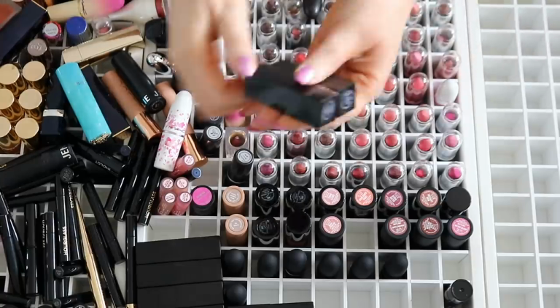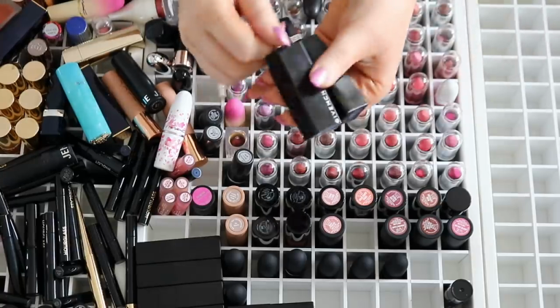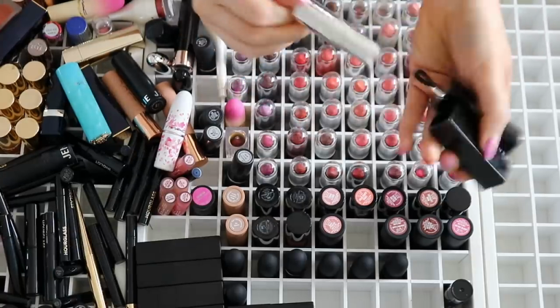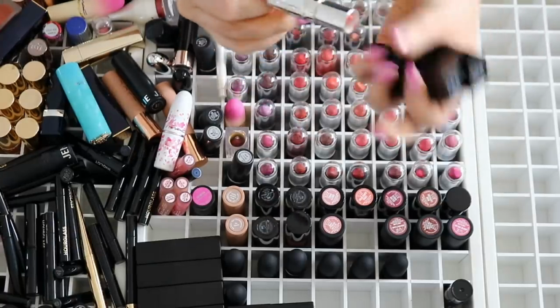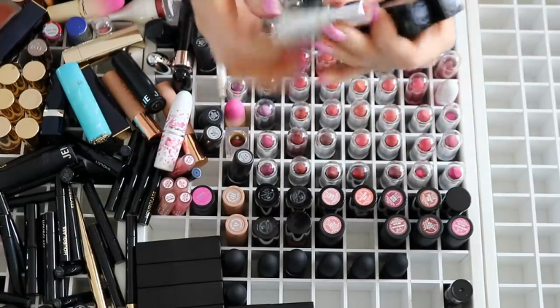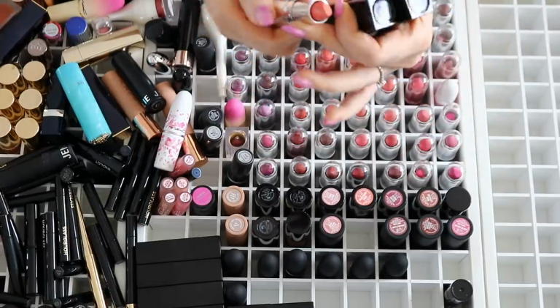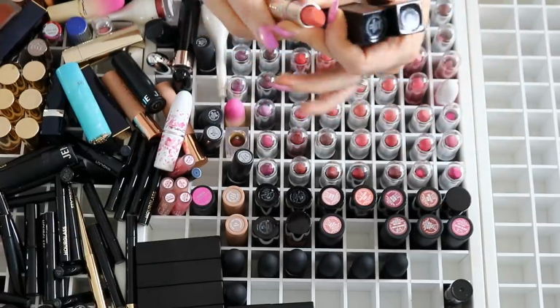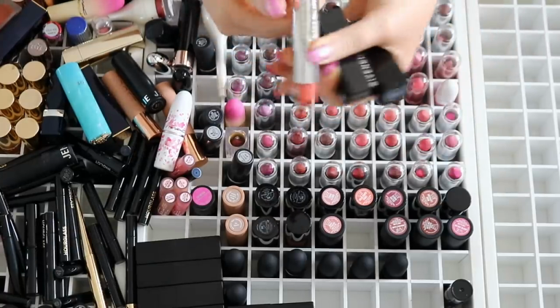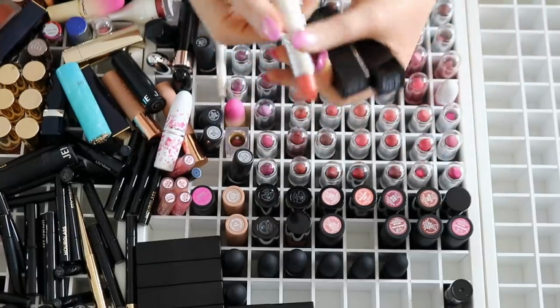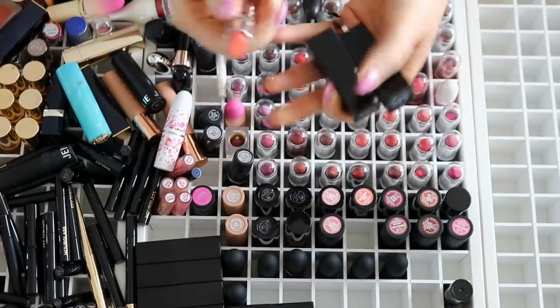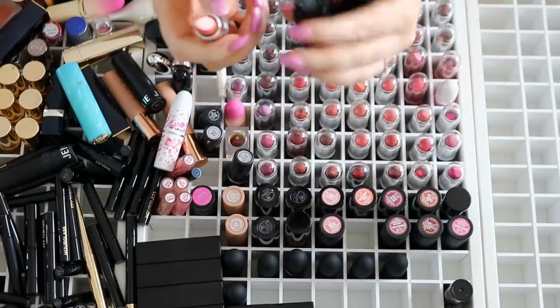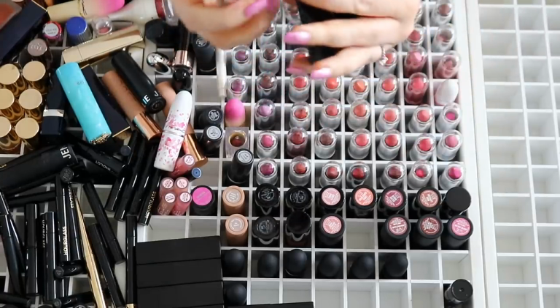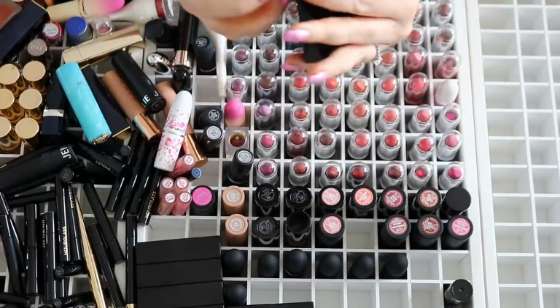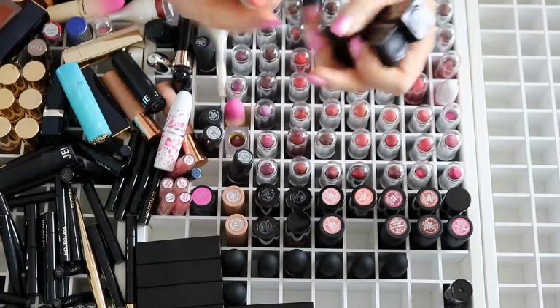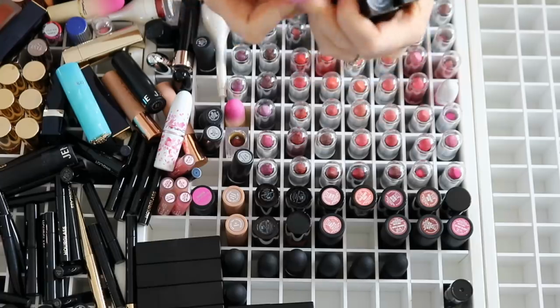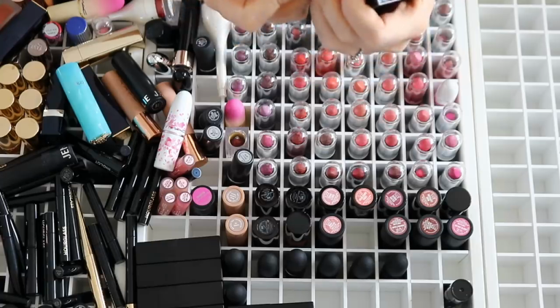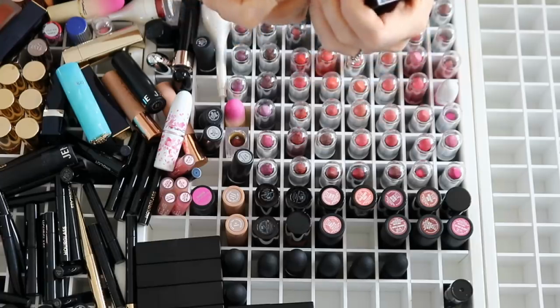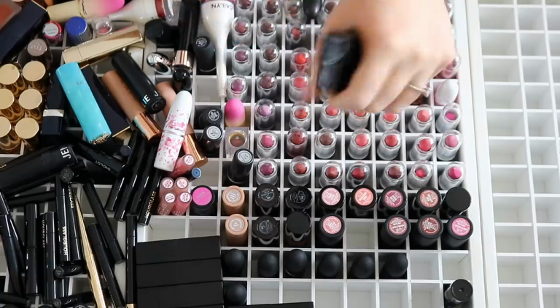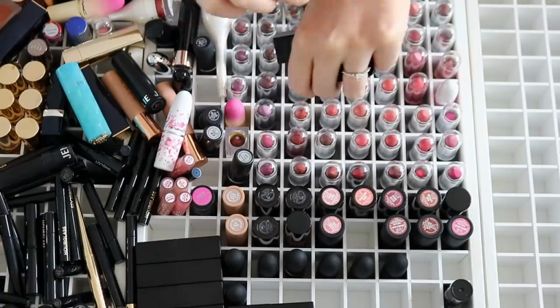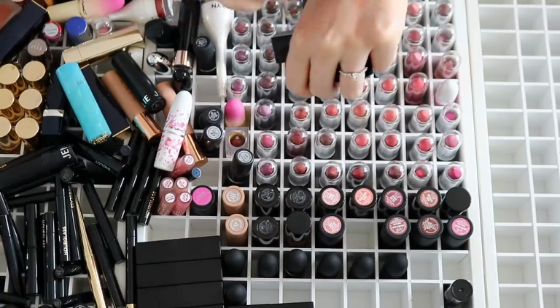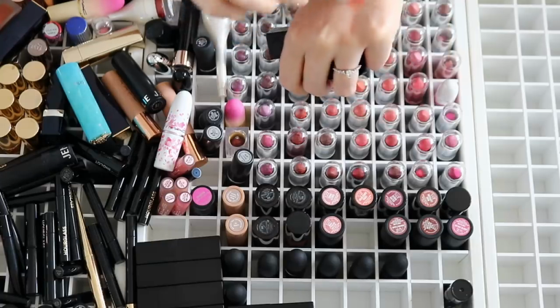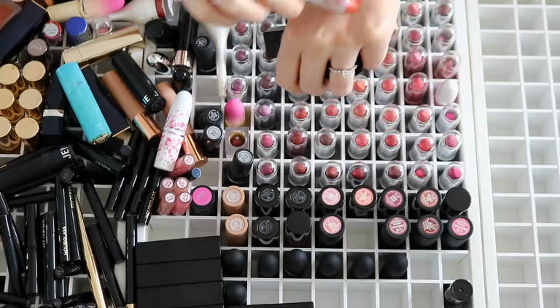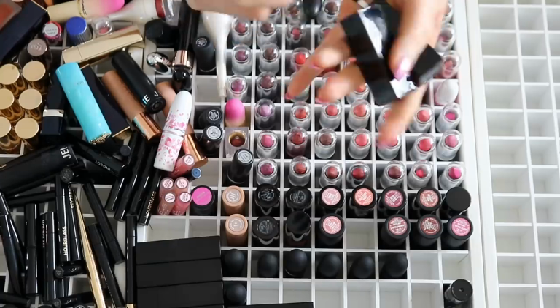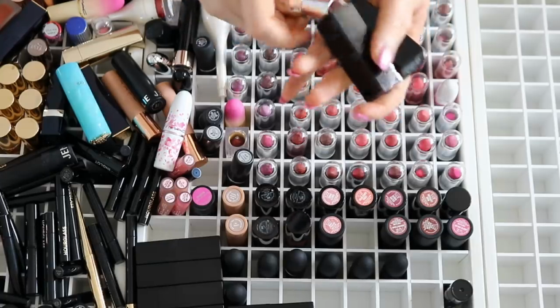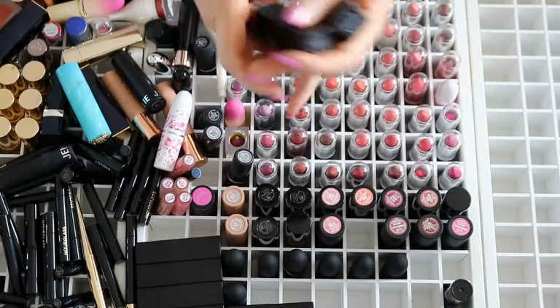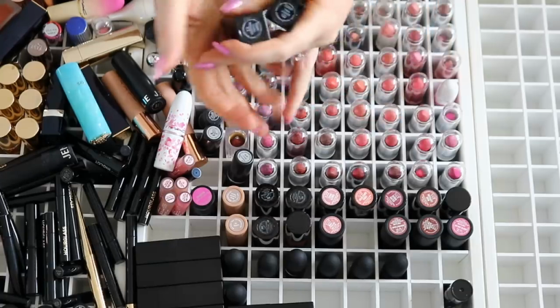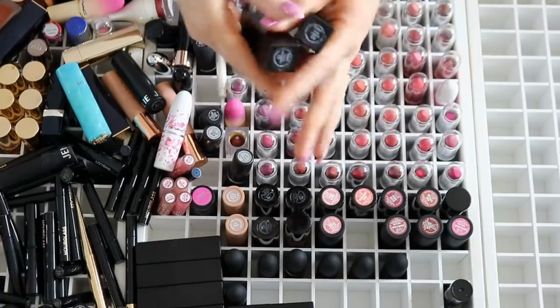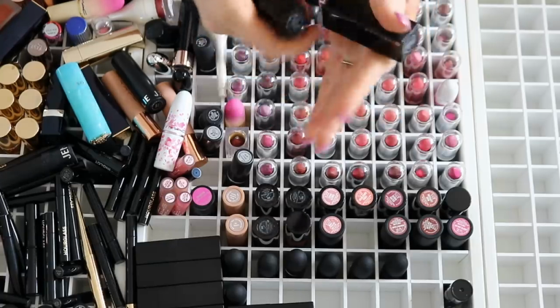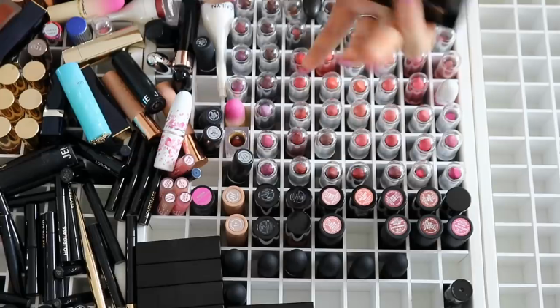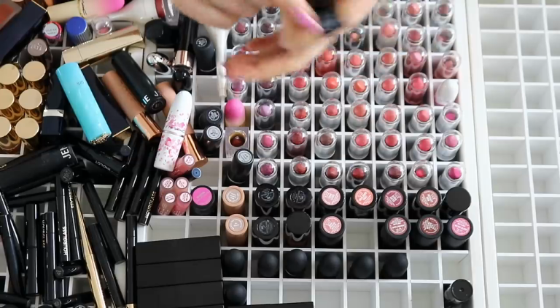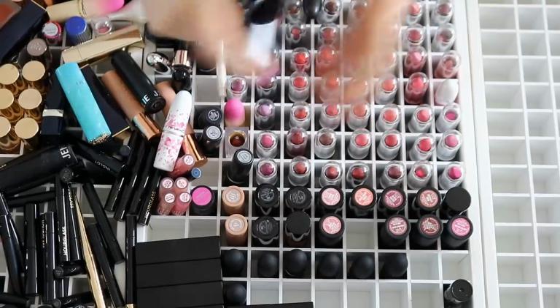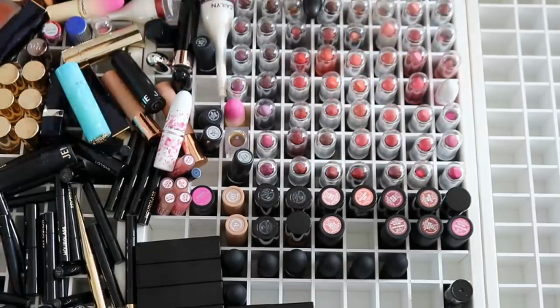I've got a couple more Givenchy. This is a like orangey color in Tempting Coral — I'm just going to swatch it. It smells a bit iffy. I'm going to get rid of those.